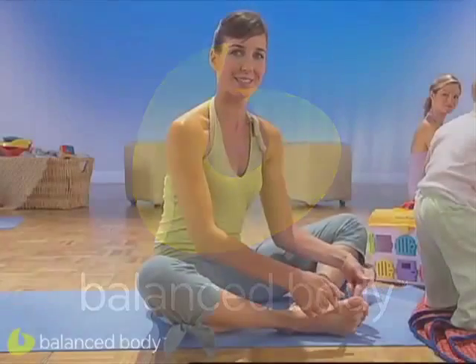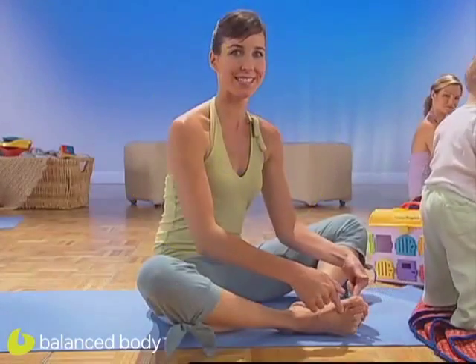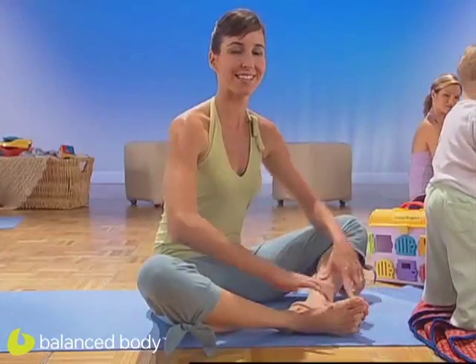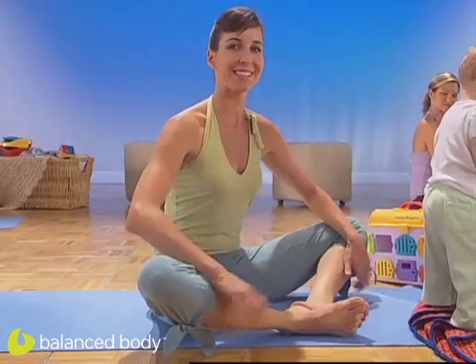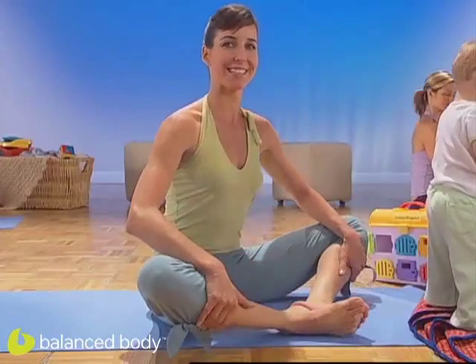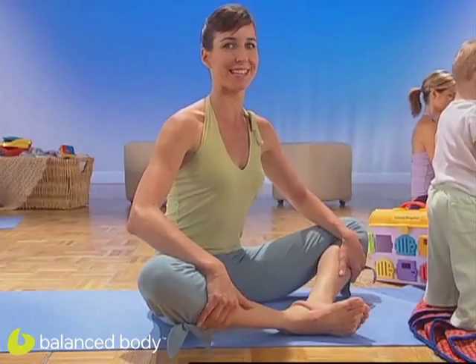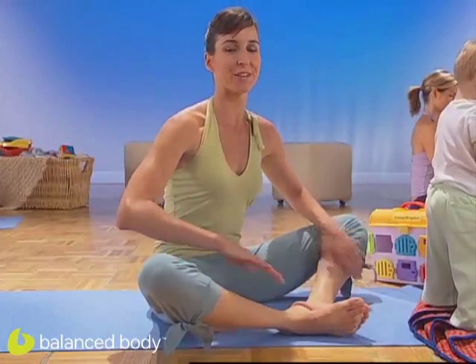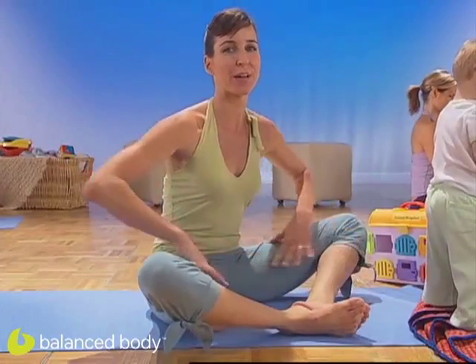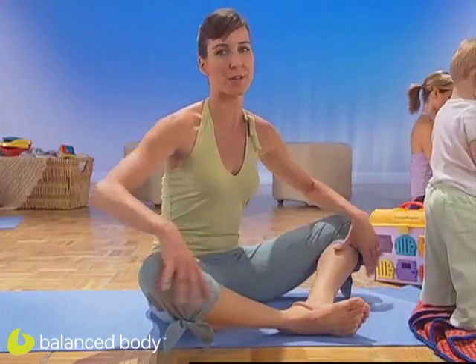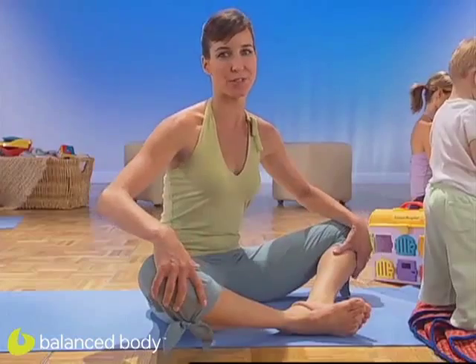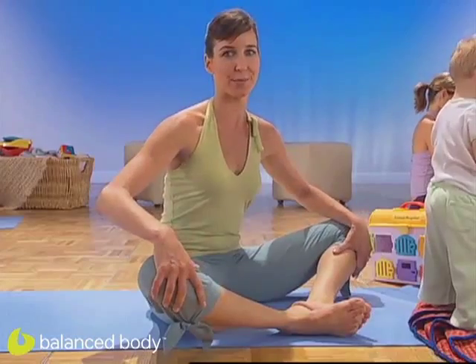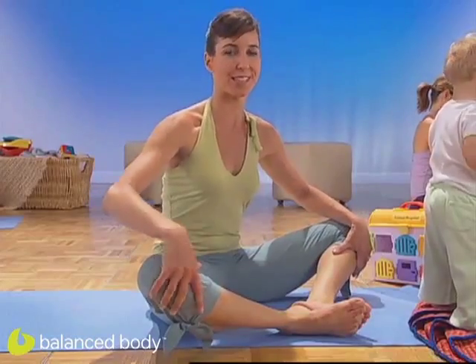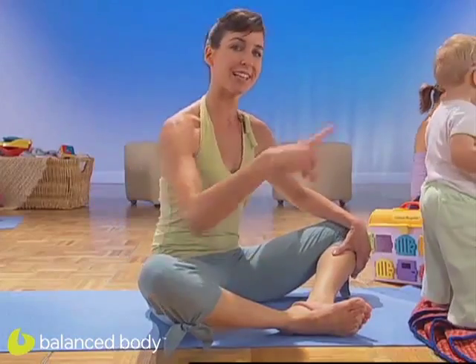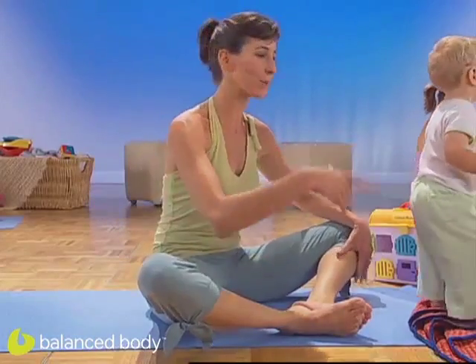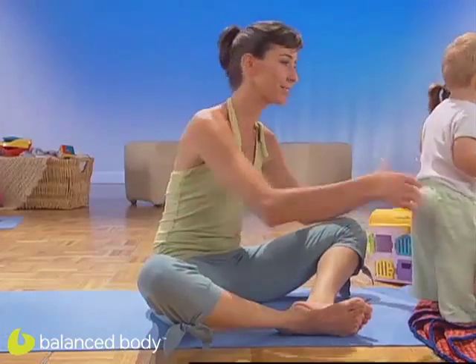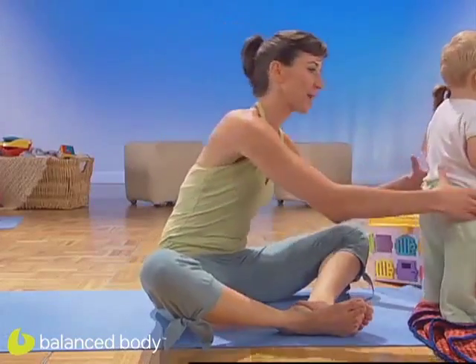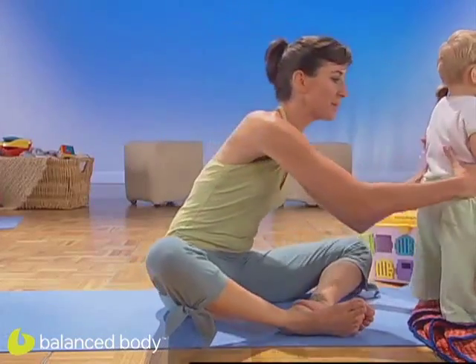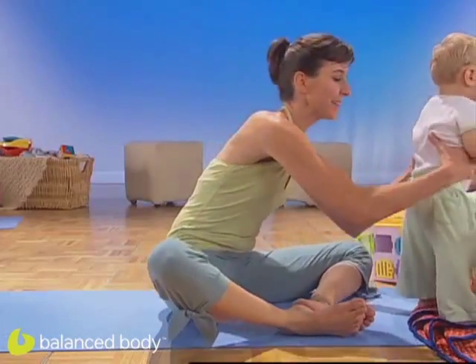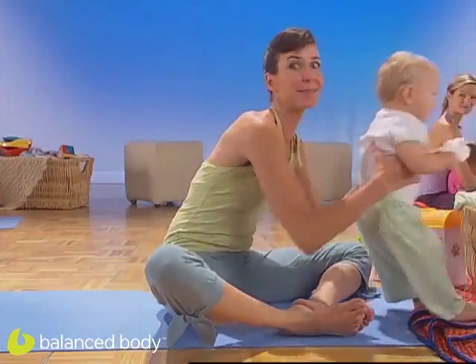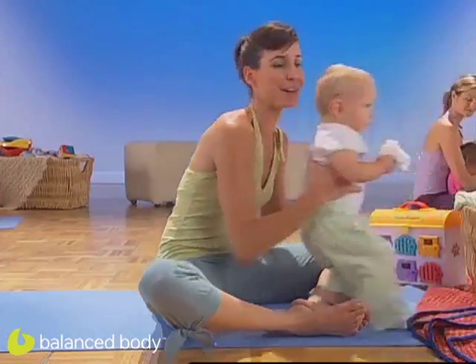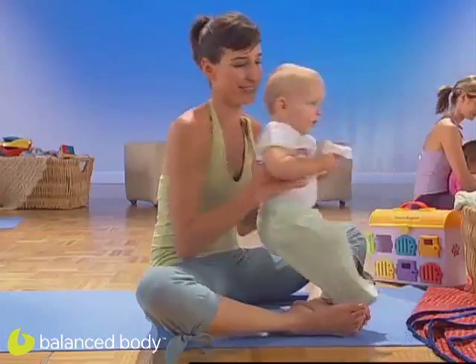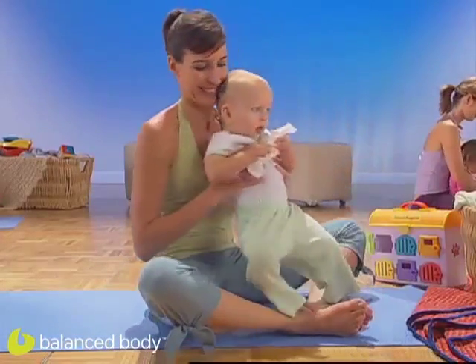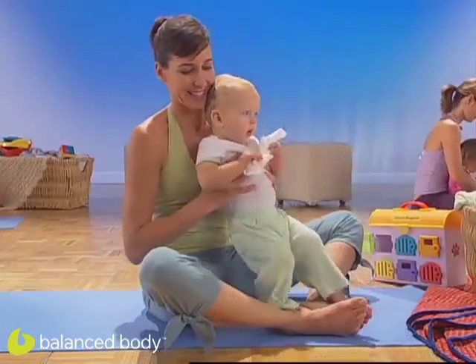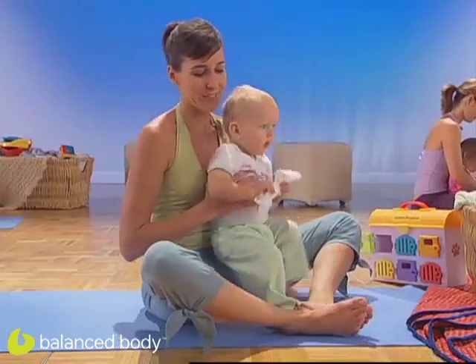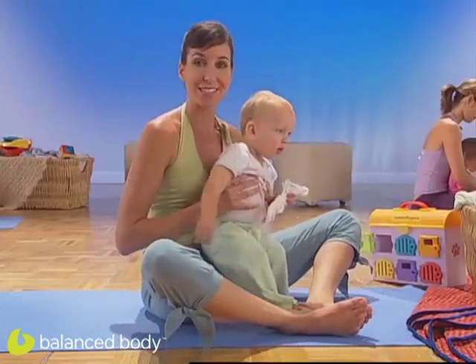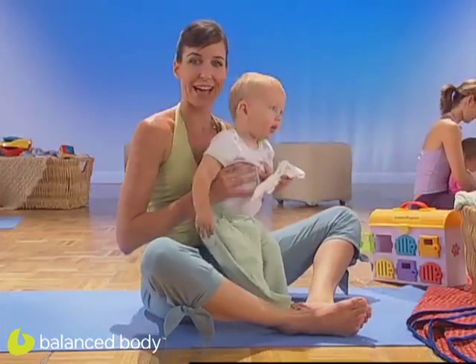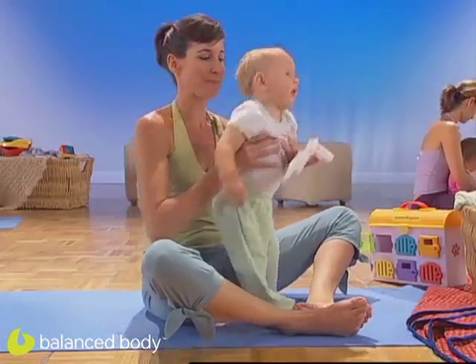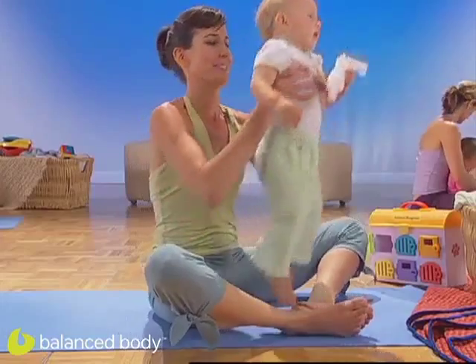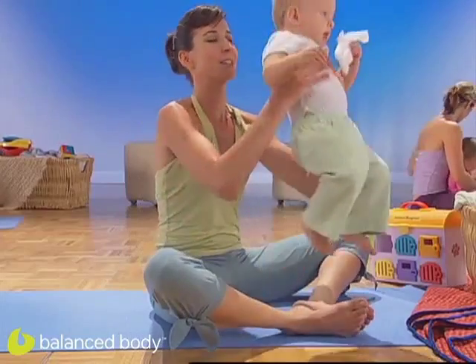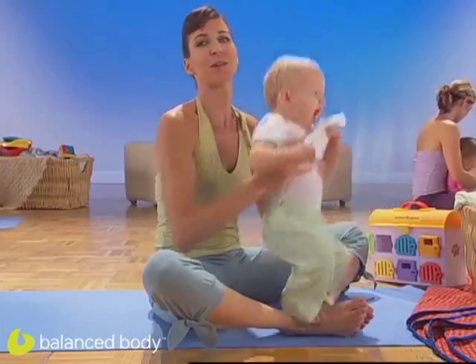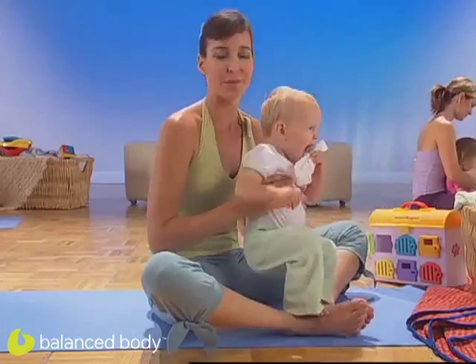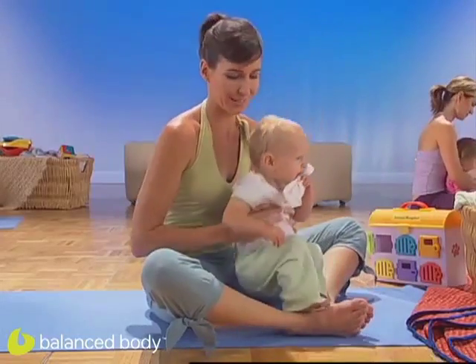Feet together, knees out. Great stretch for the hips. Little ones, grab them, get them involved. See if they'll sit in your lap and do butterfly with you.